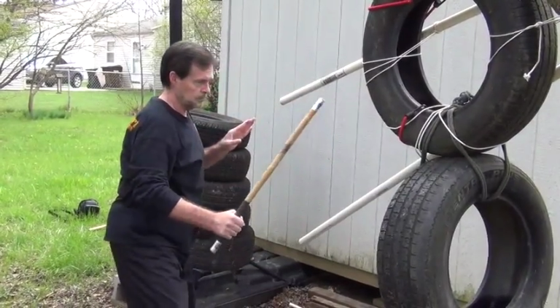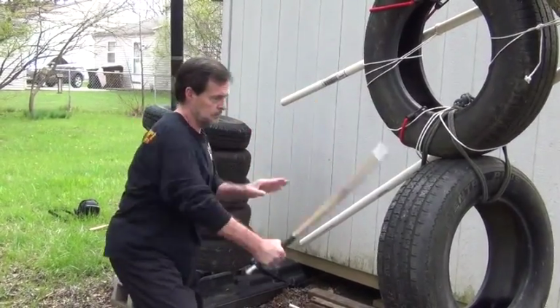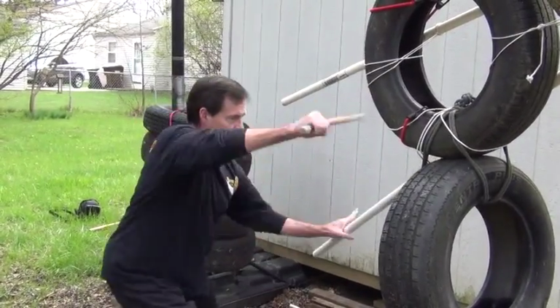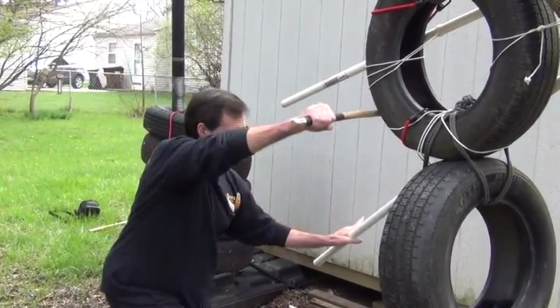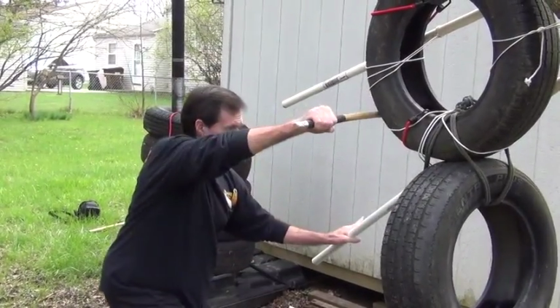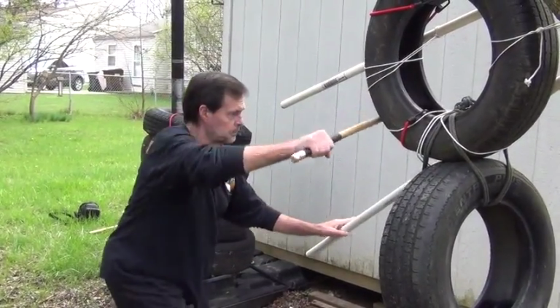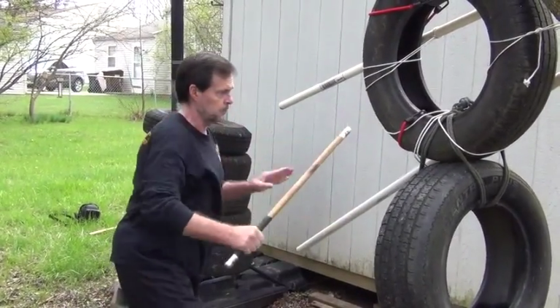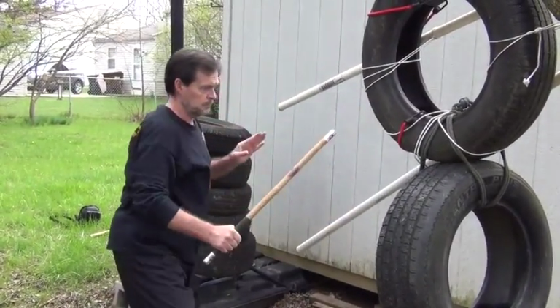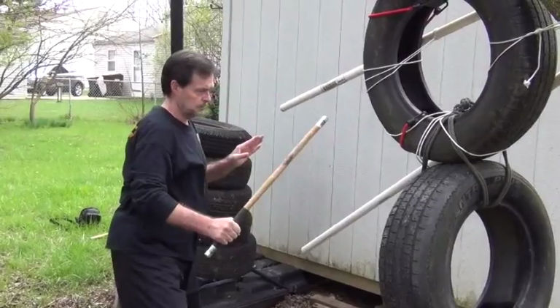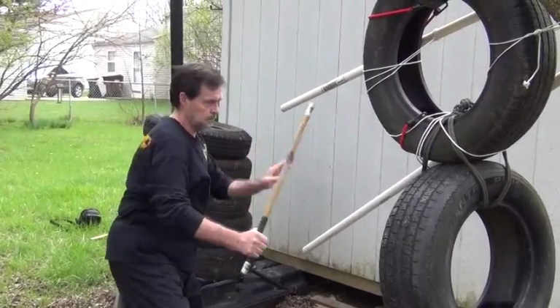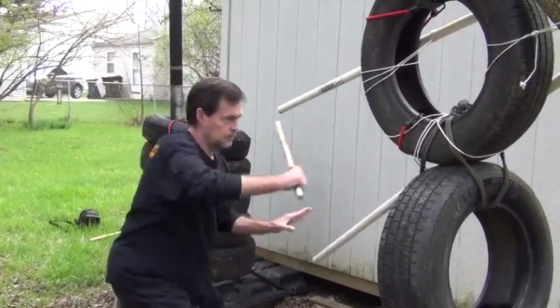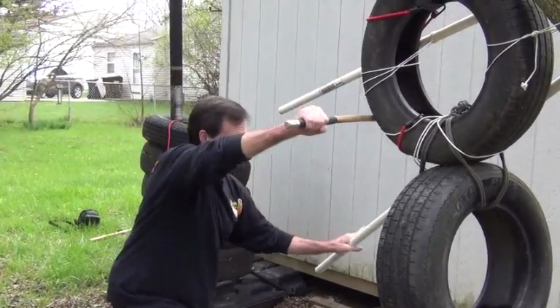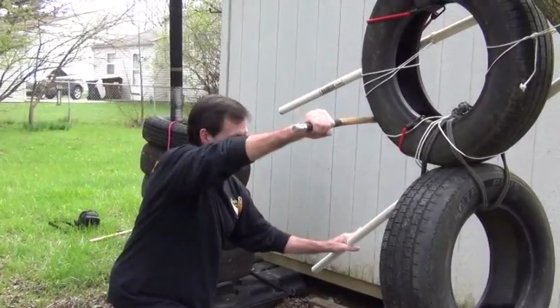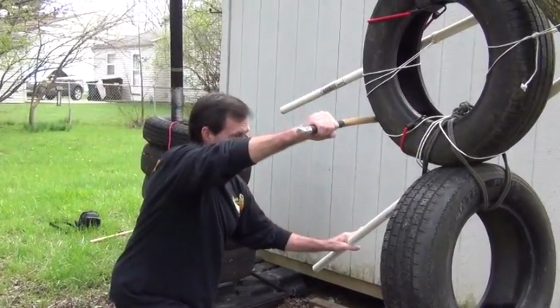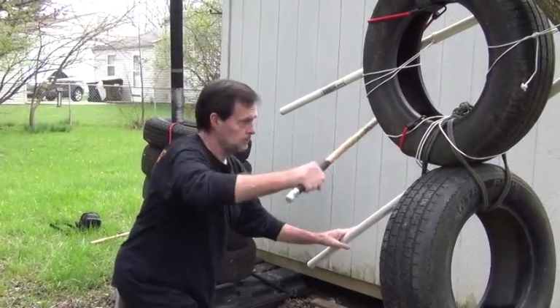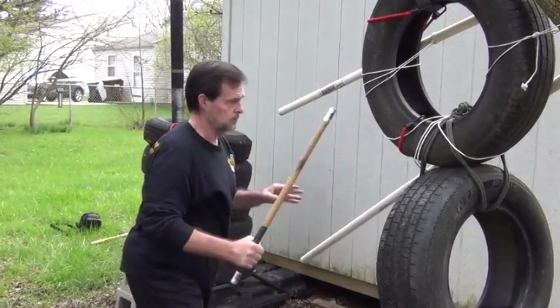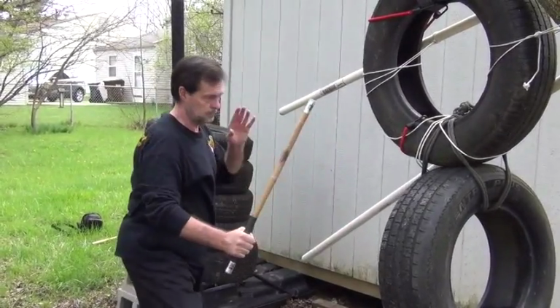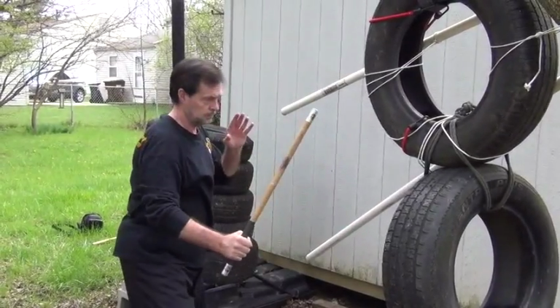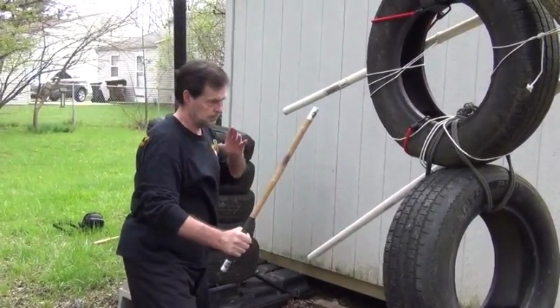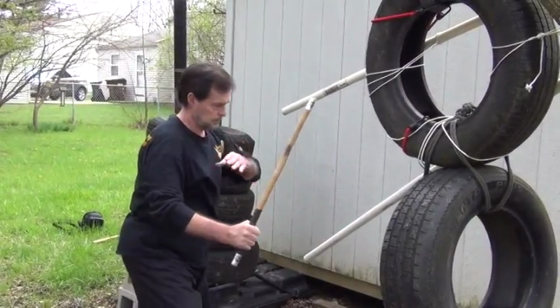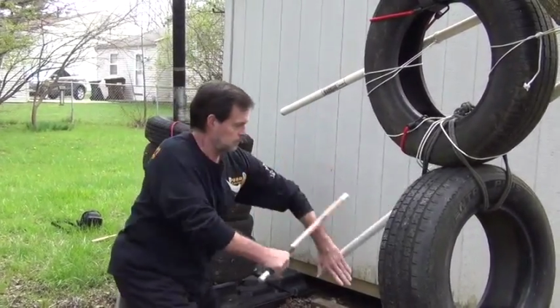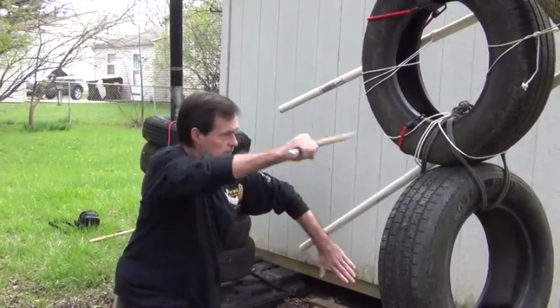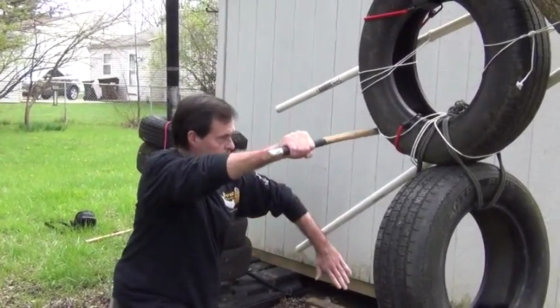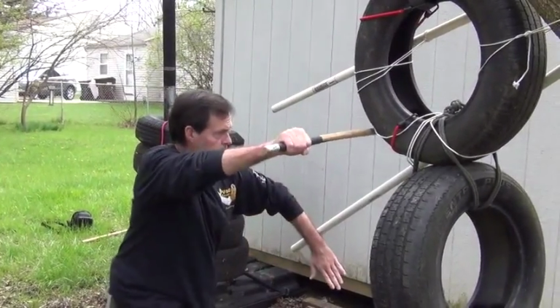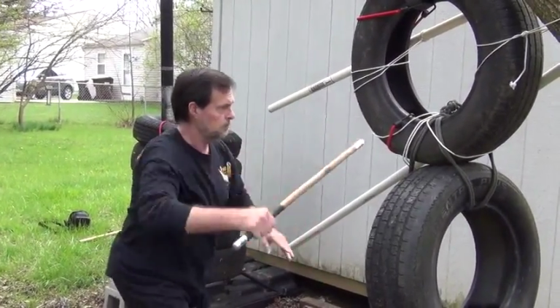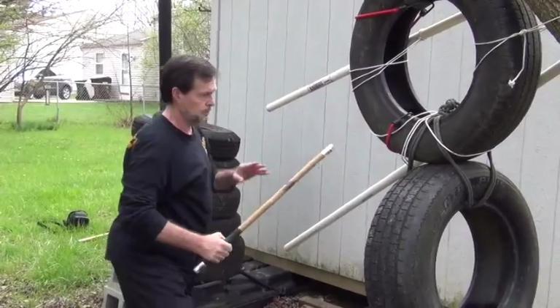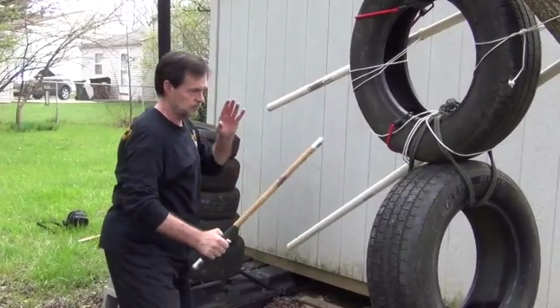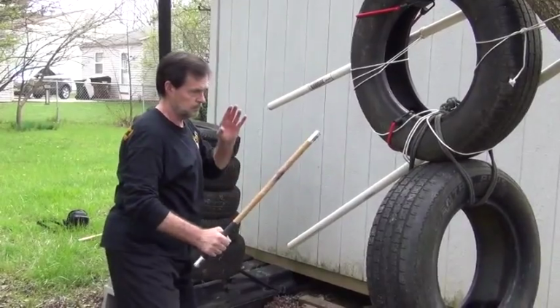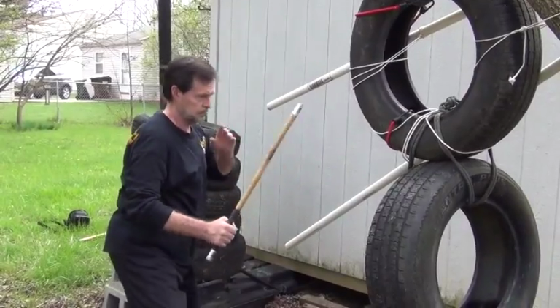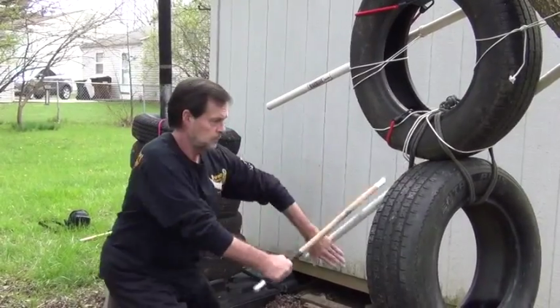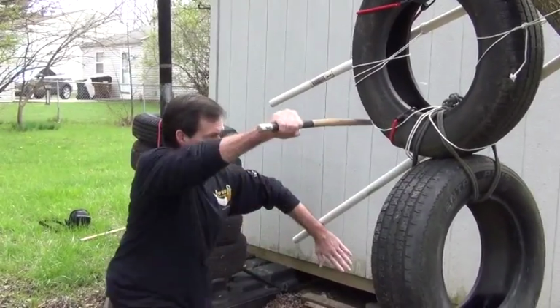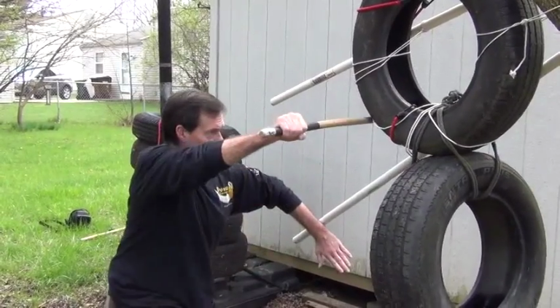Now I'm using the arm on the low line for the three and the five. When you're working on your own, you have to use a certain amount of imagination.